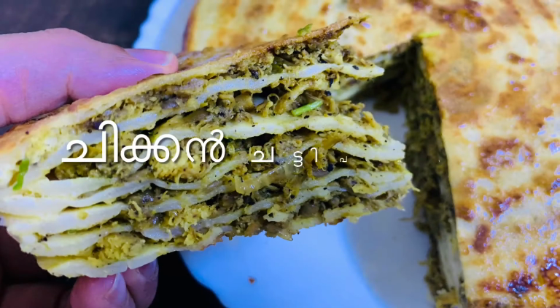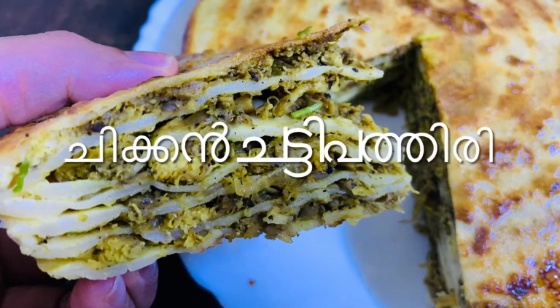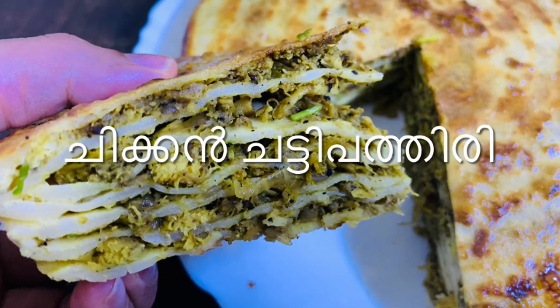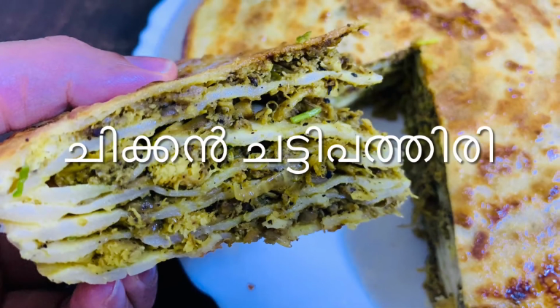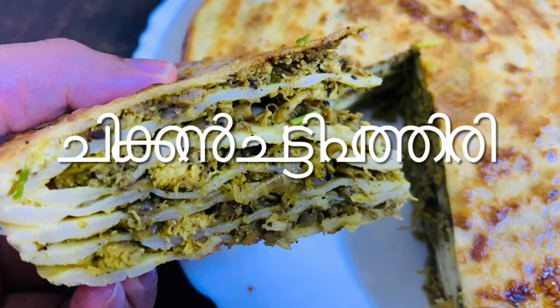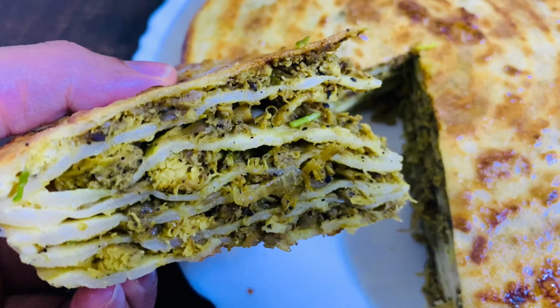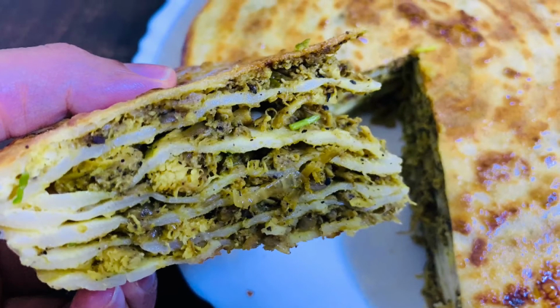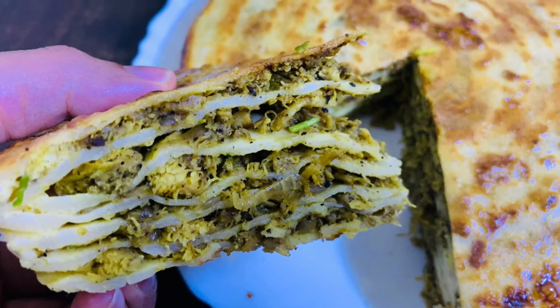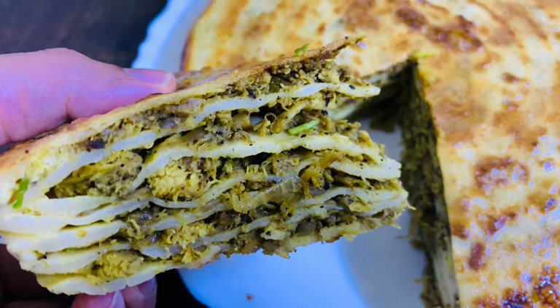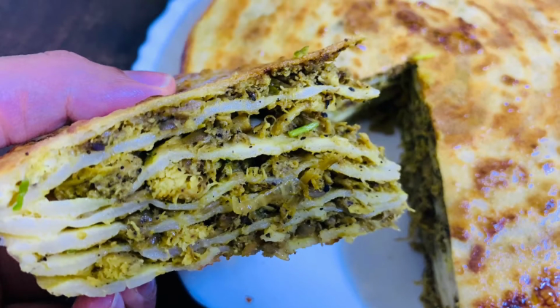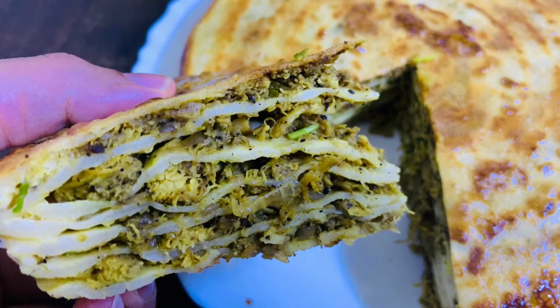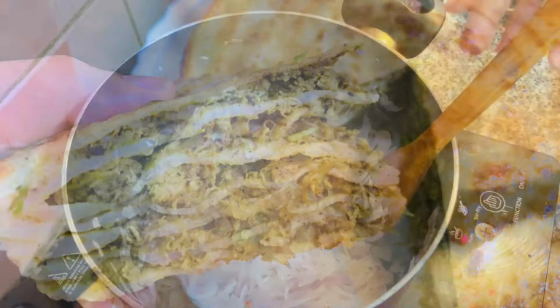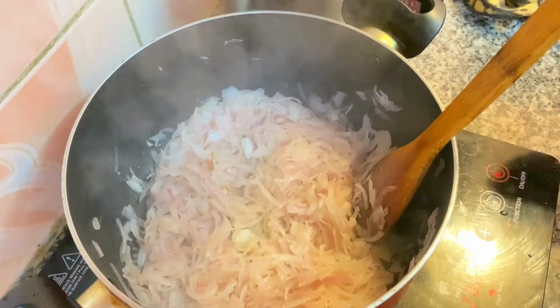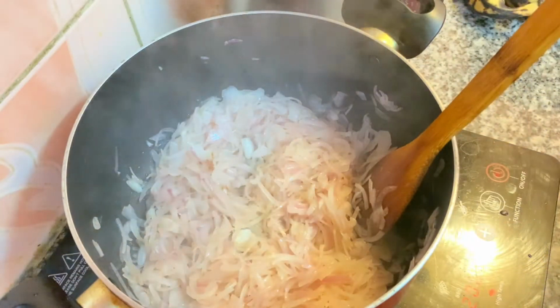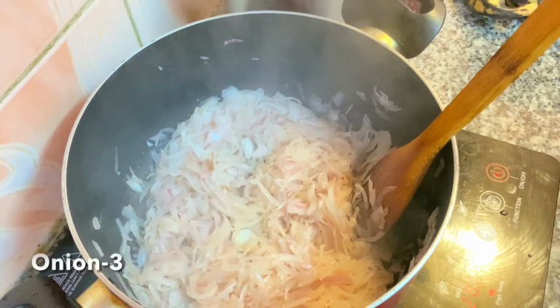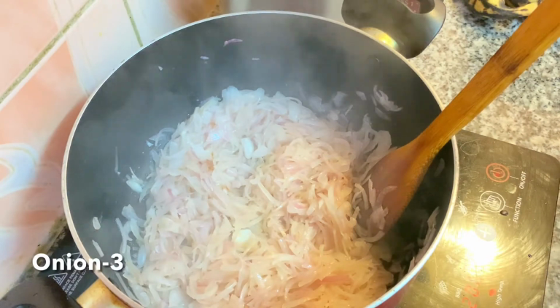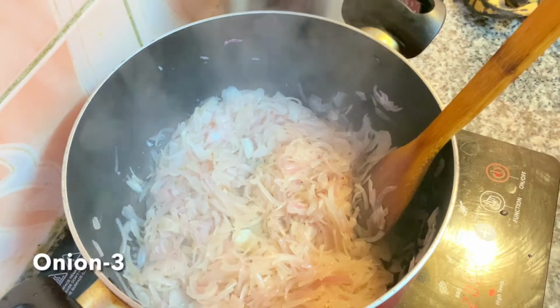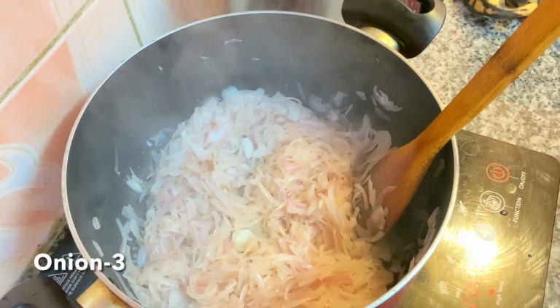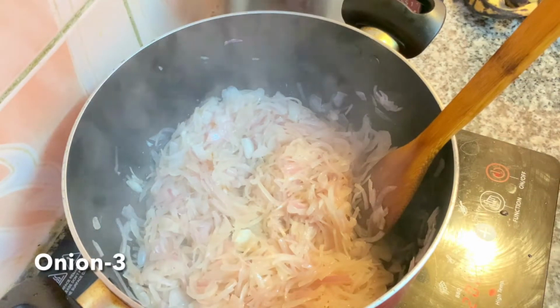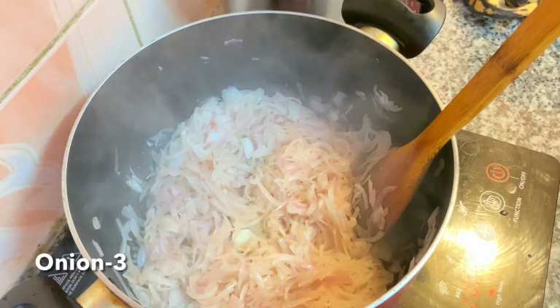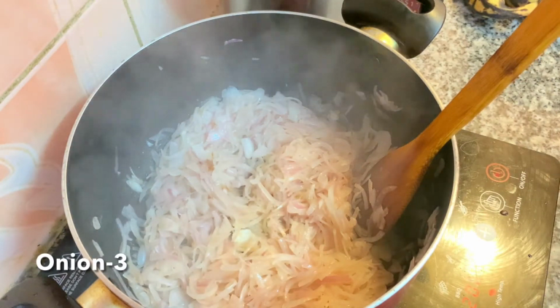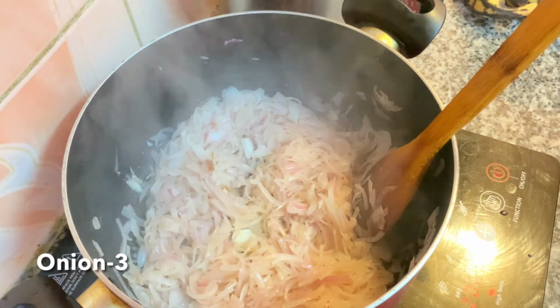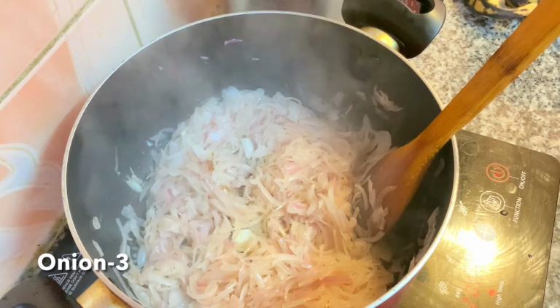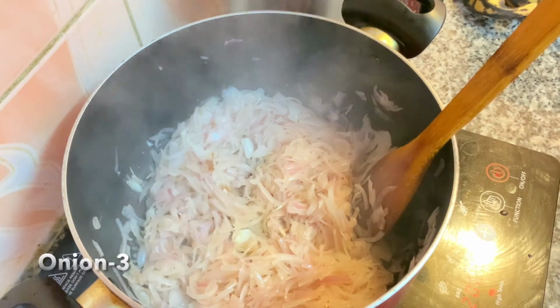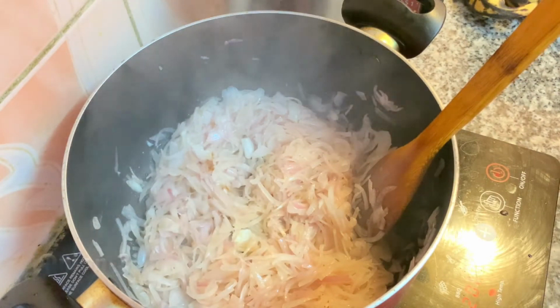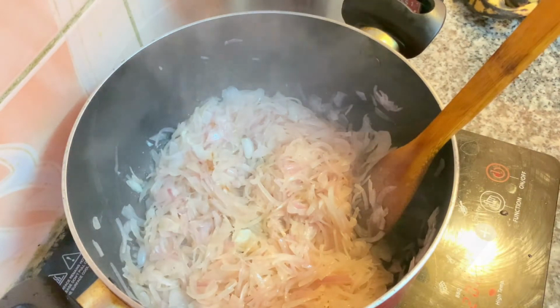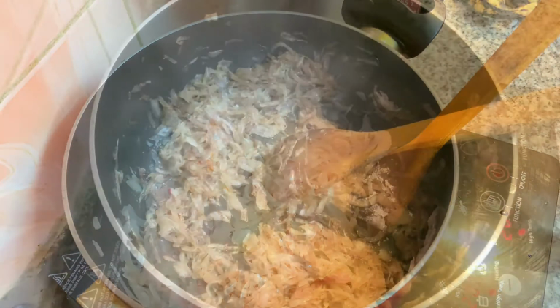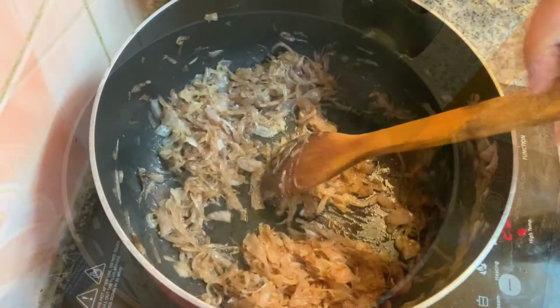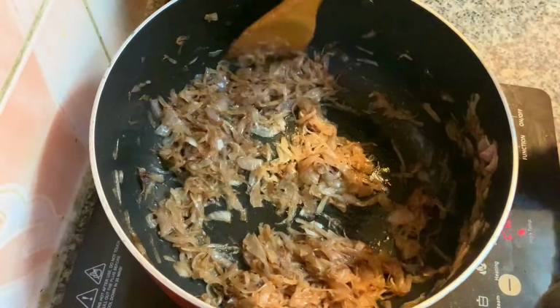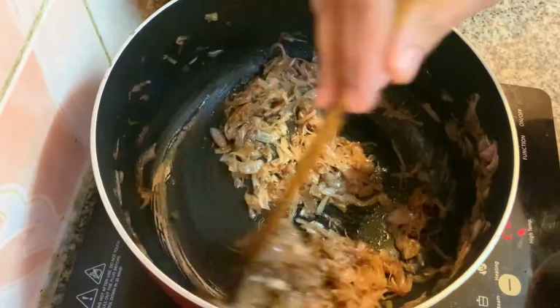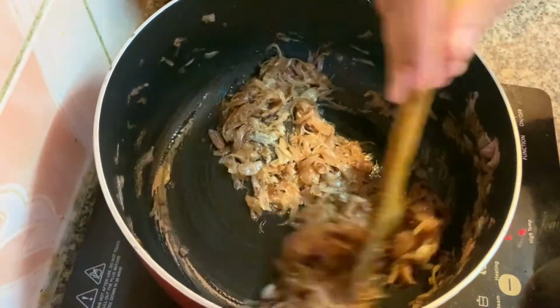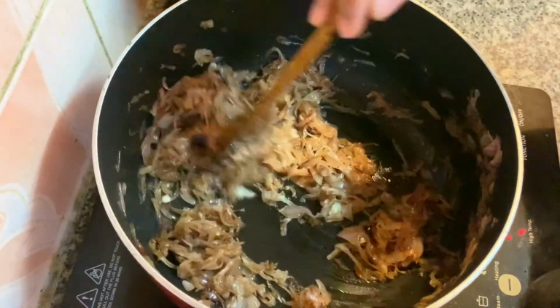Hello, I am ready for the chicken chattipath. I am going to cook a little bit of chicken chattipath.